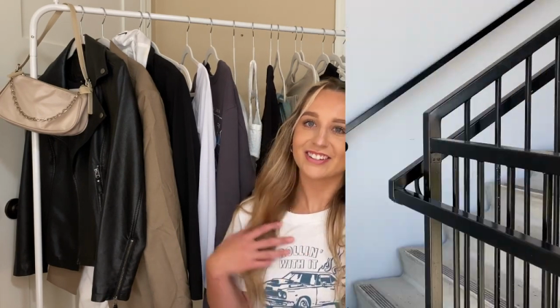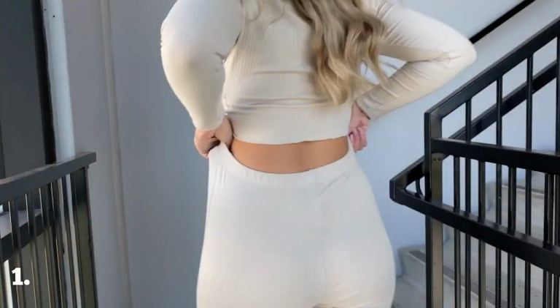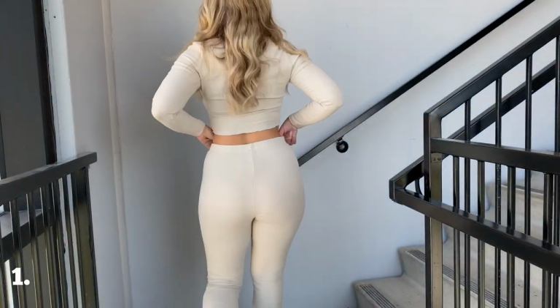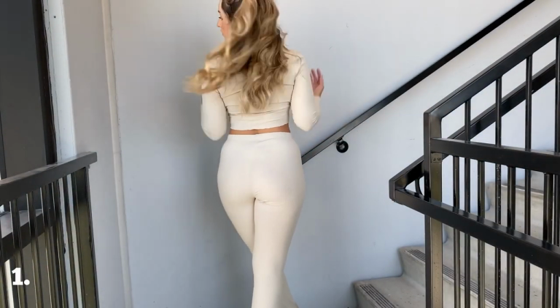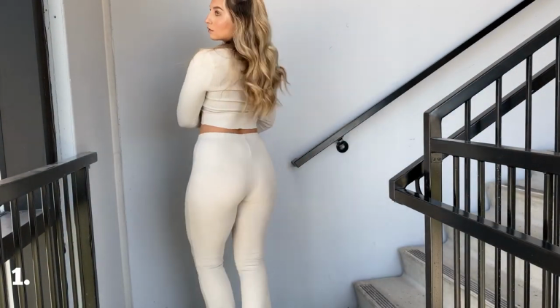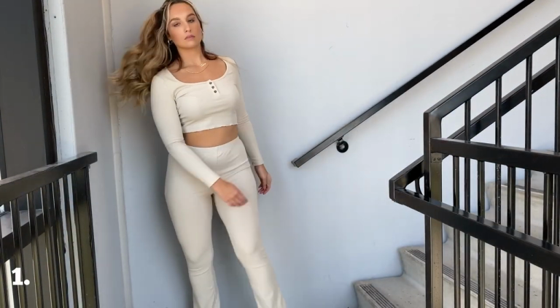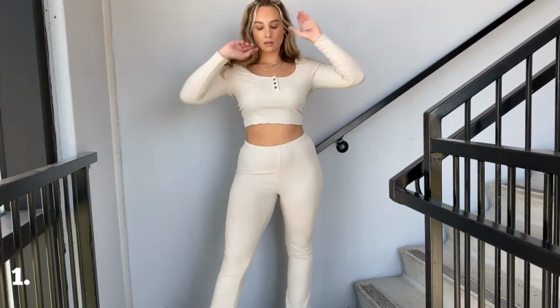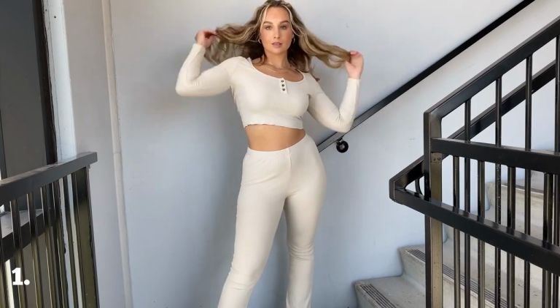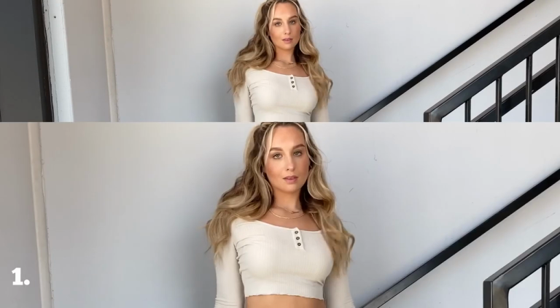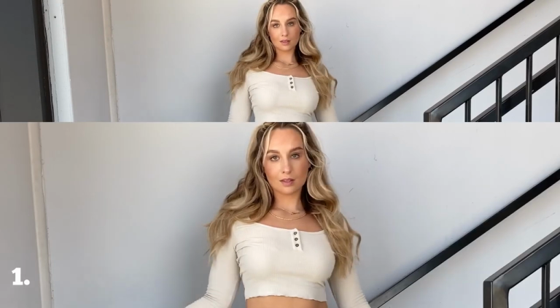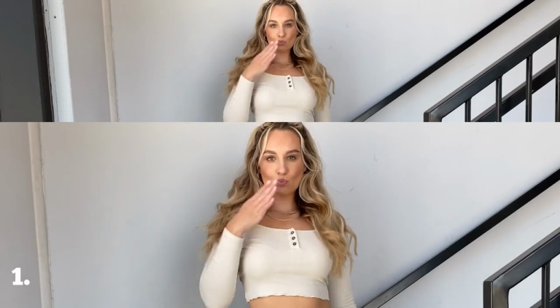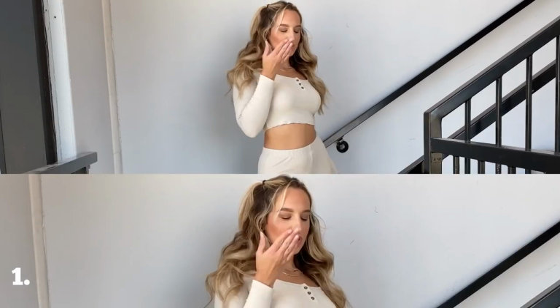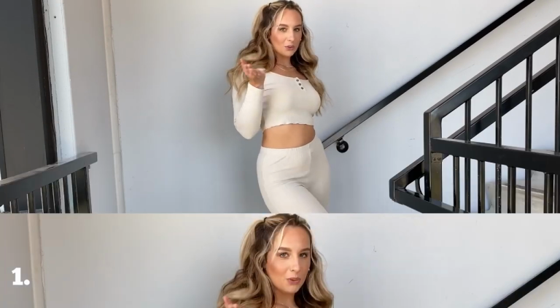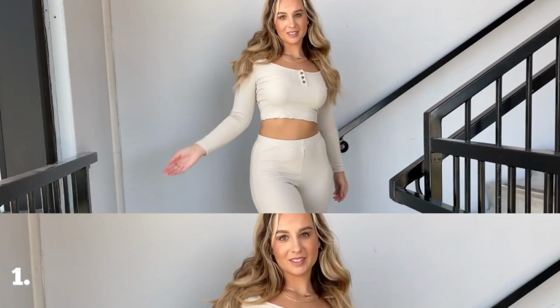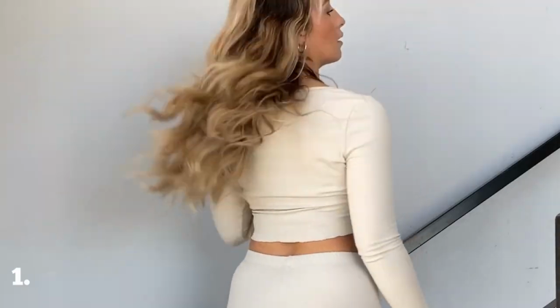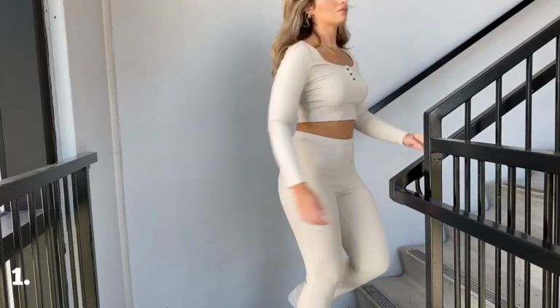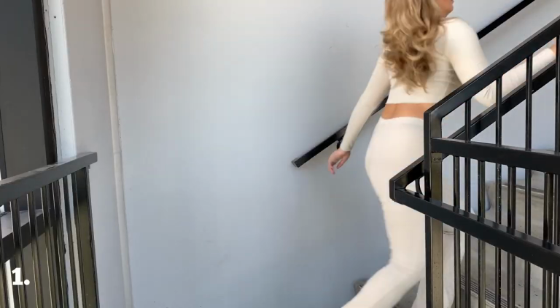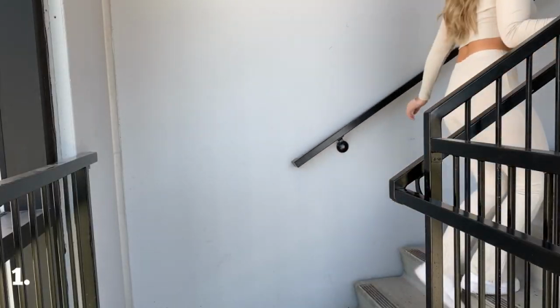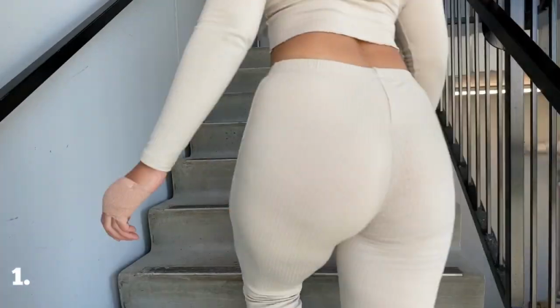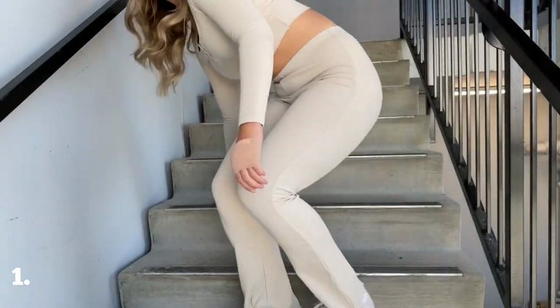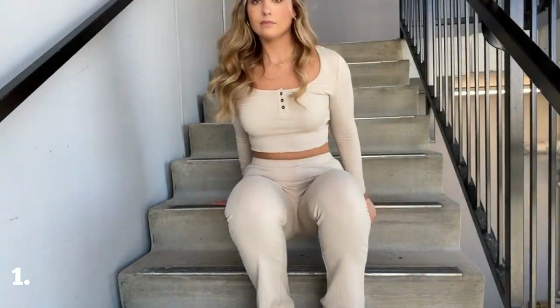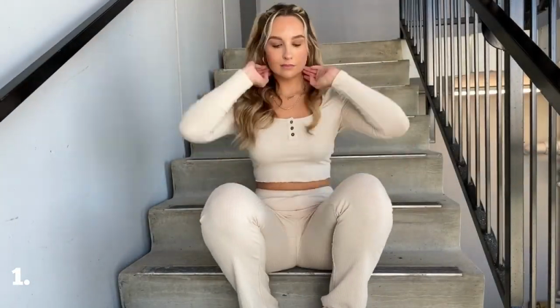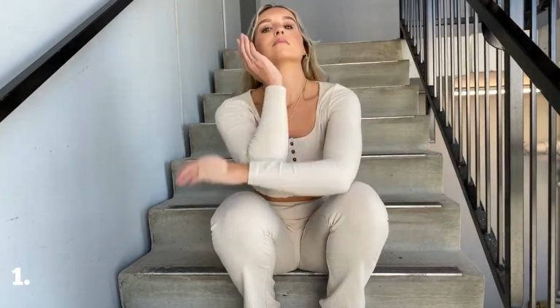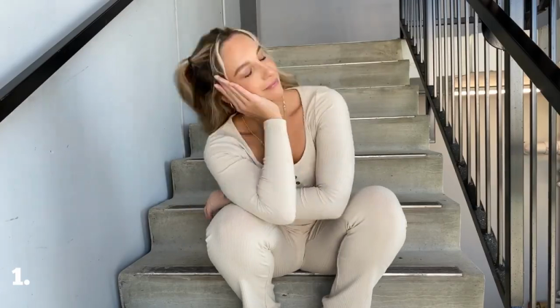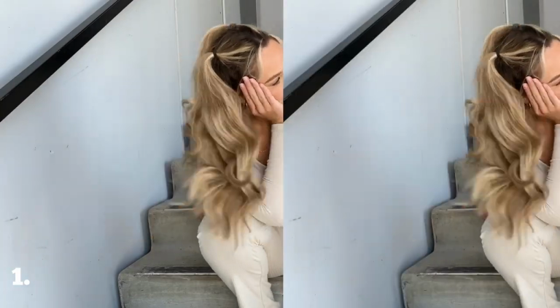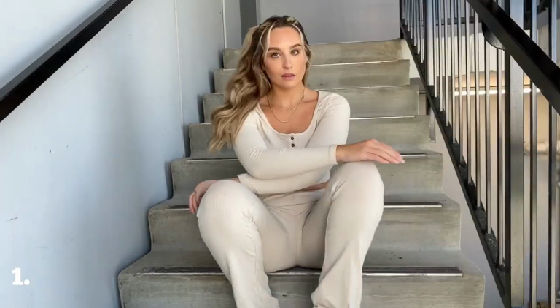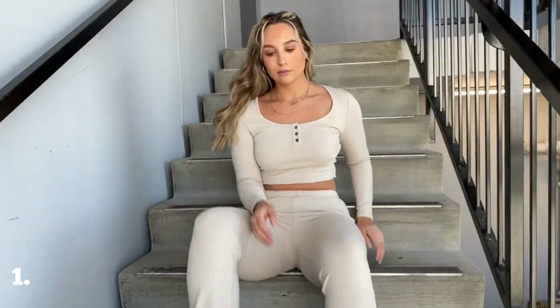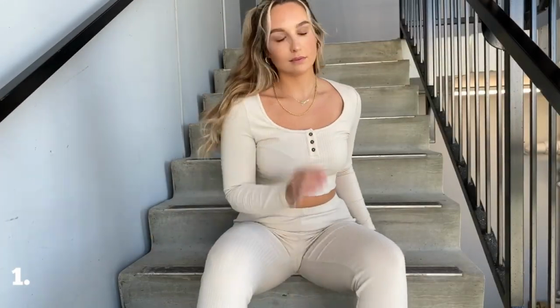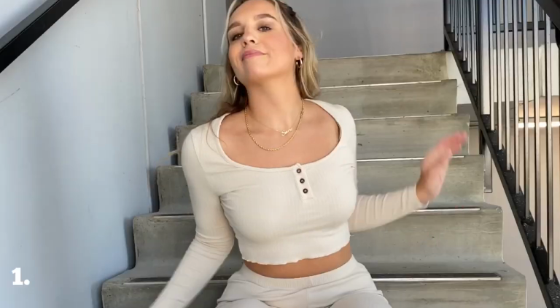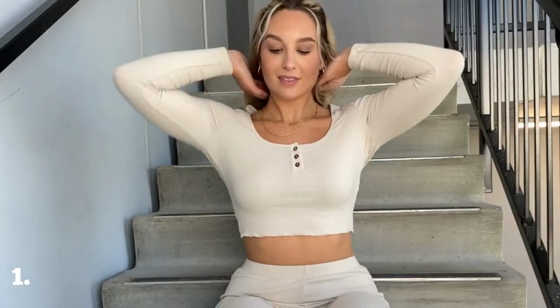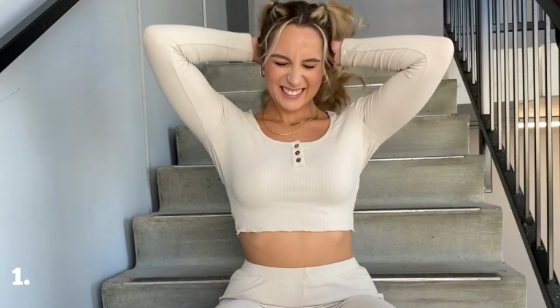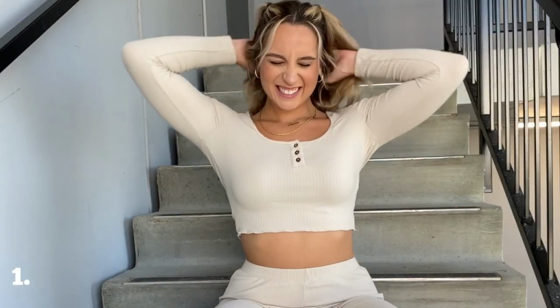For this first outfit, I am wearing a super comfy and cute matching set. I personally love sets because it looks like you have your life totally together, even if you are trying to have a more chill or lazy day.